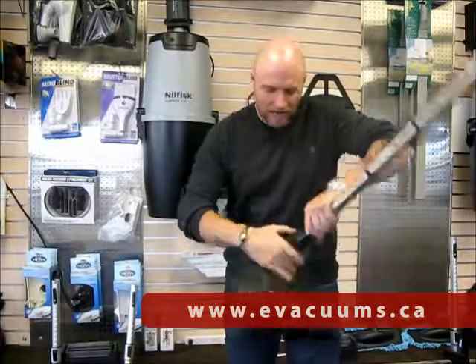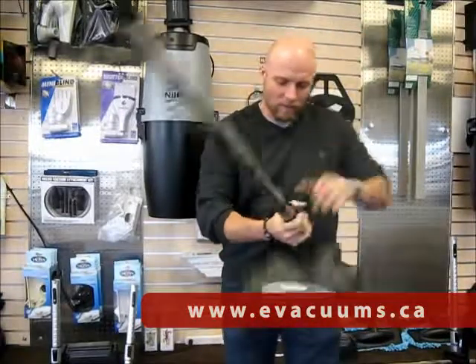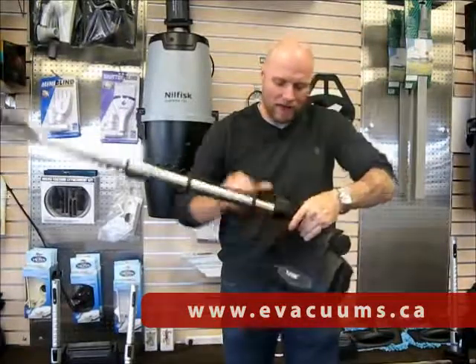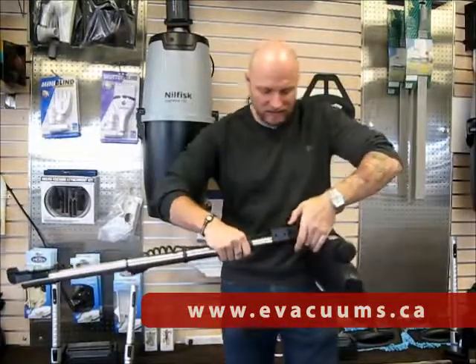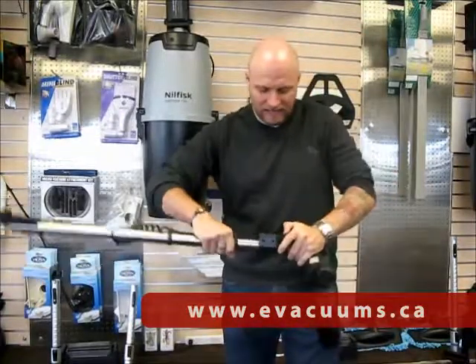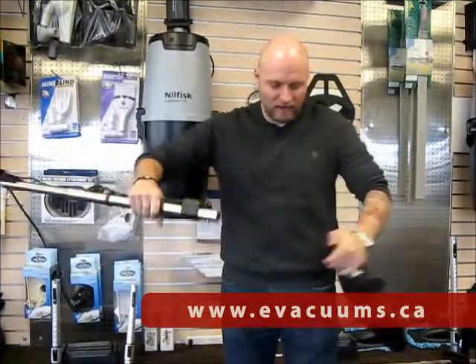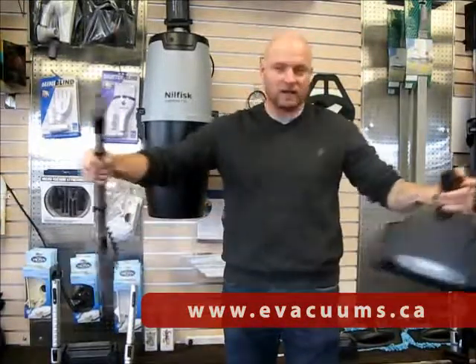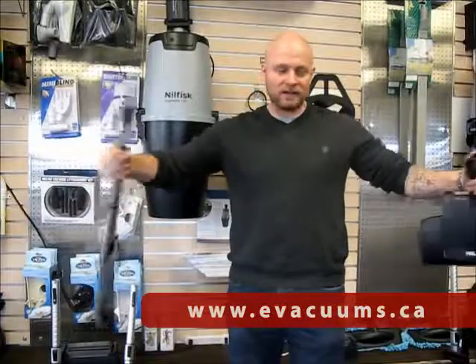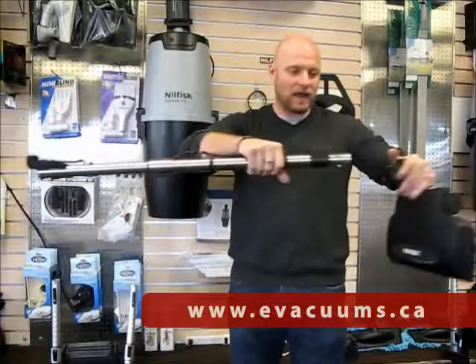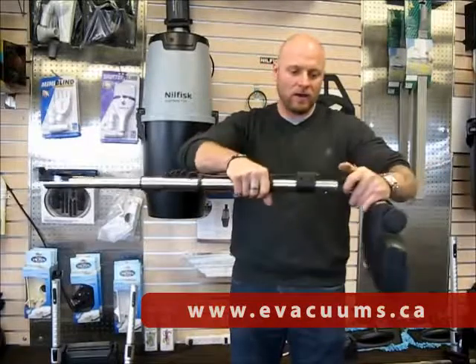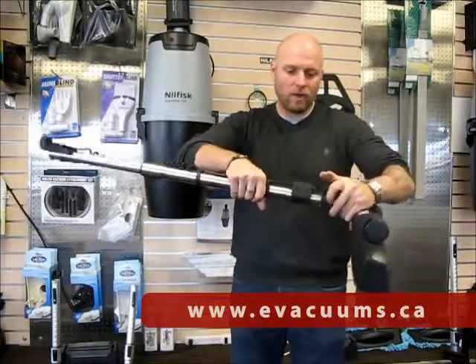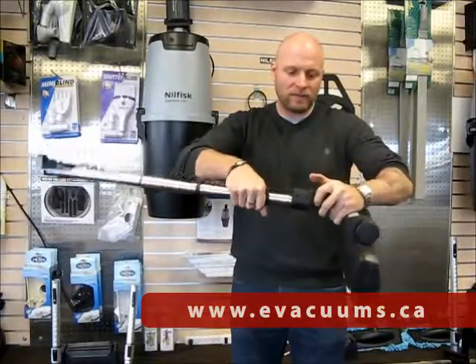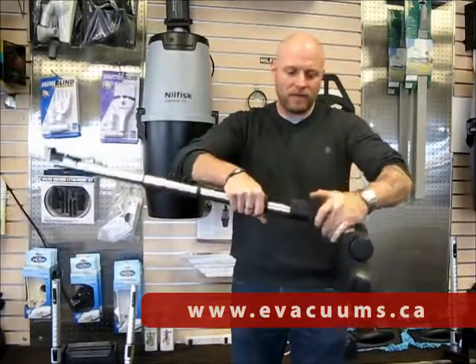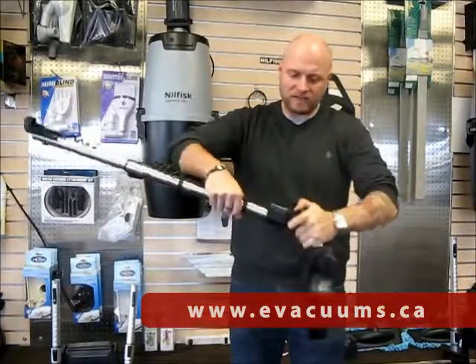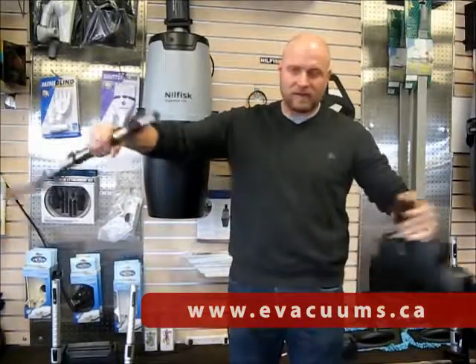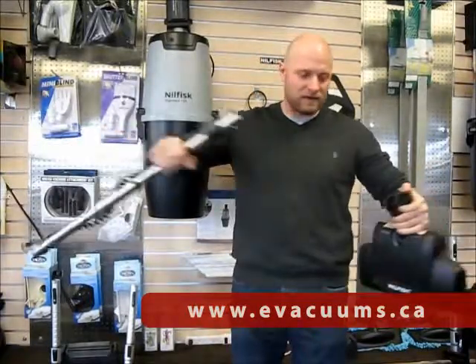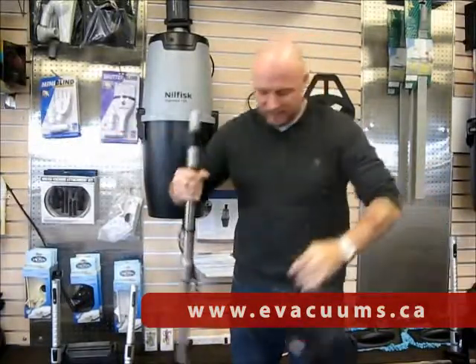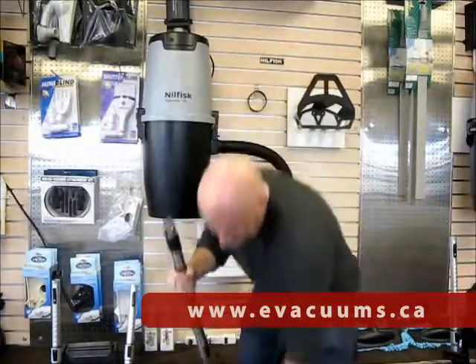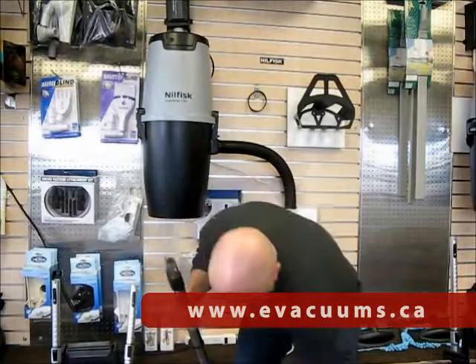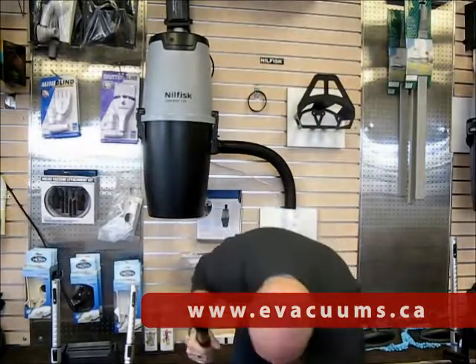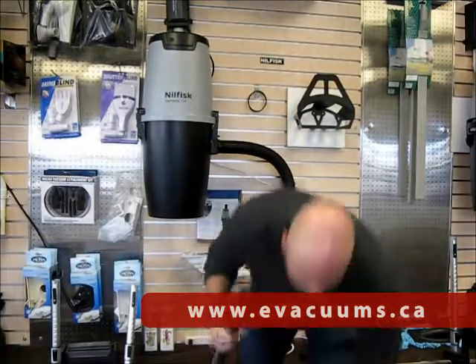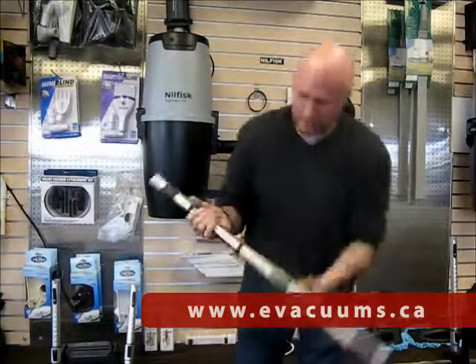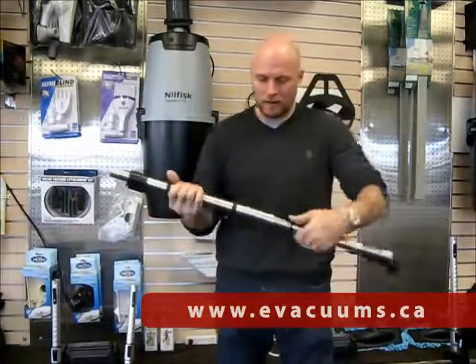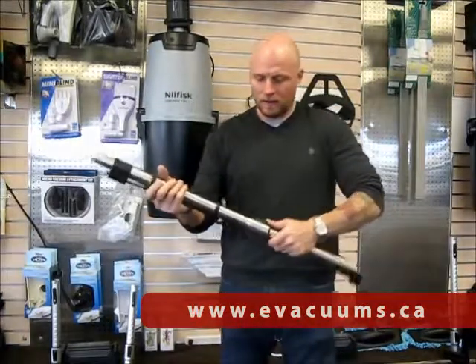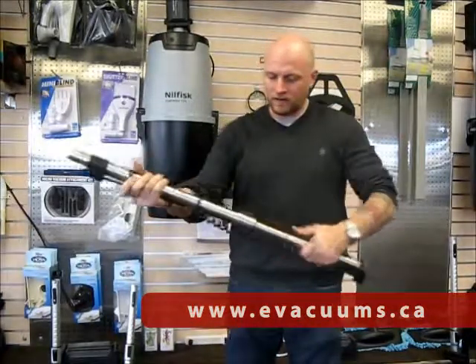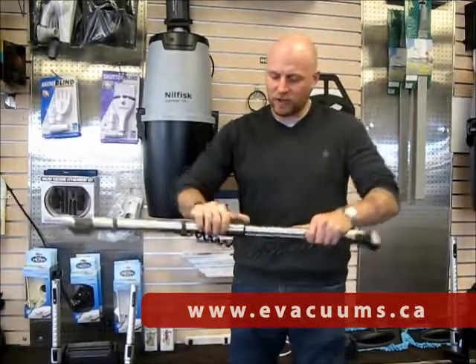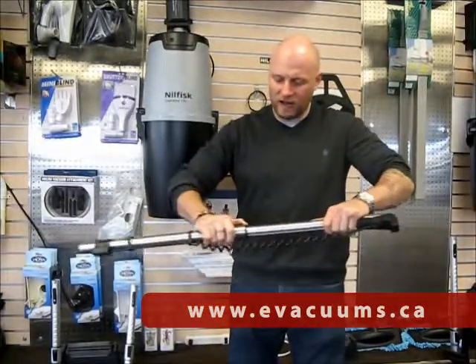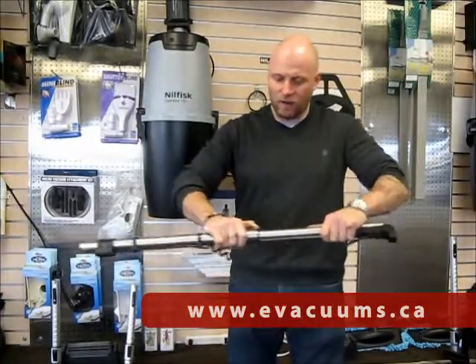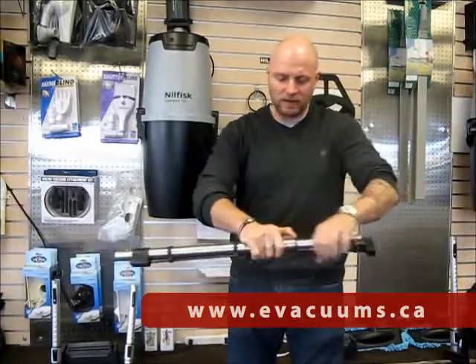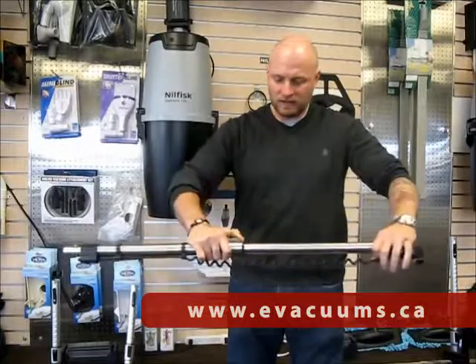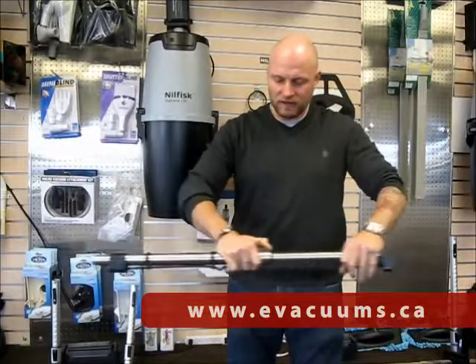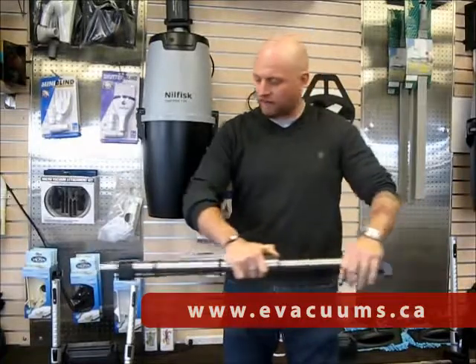As with all the power heads, it has a quick release for the toe kick for the wand, so it just easily releases. There's also a telescopic aluminium wand so you can reach a little bit further.